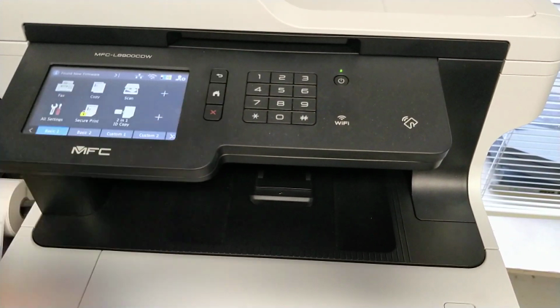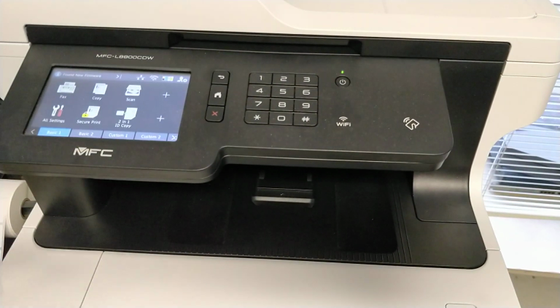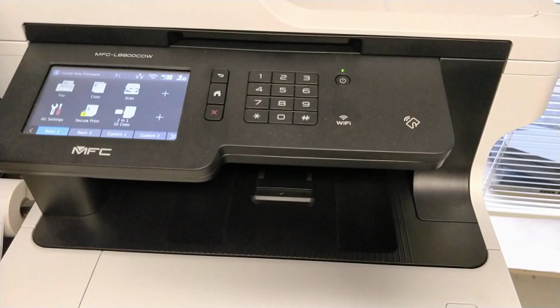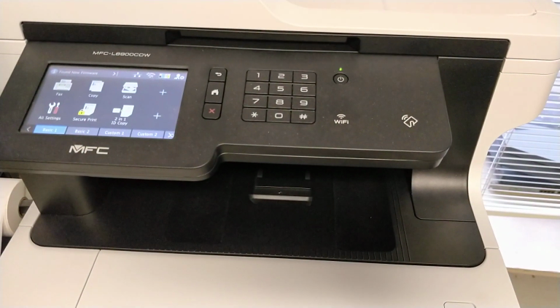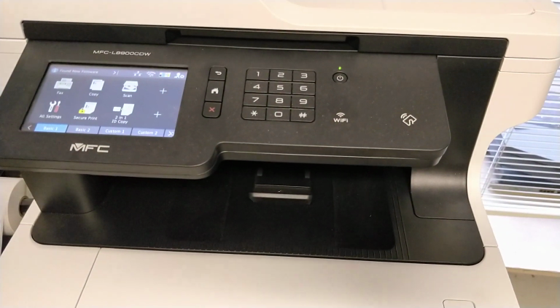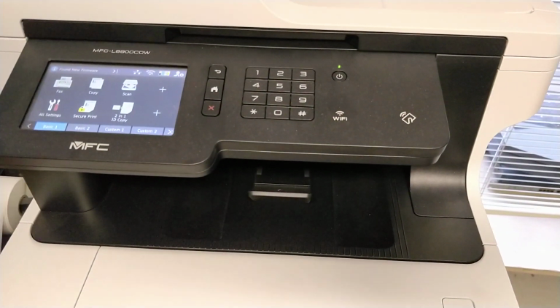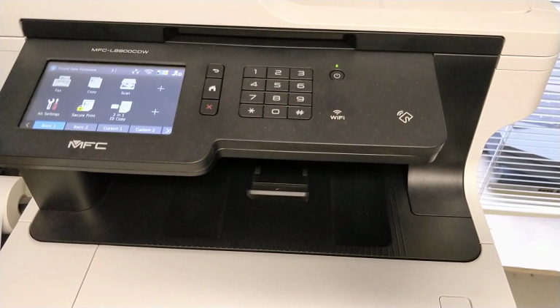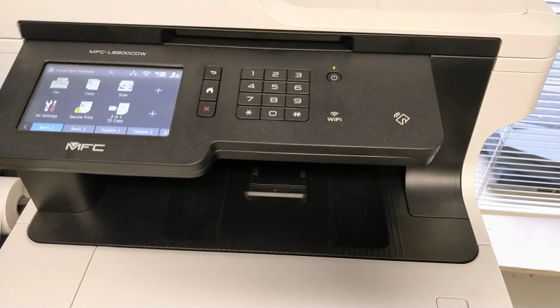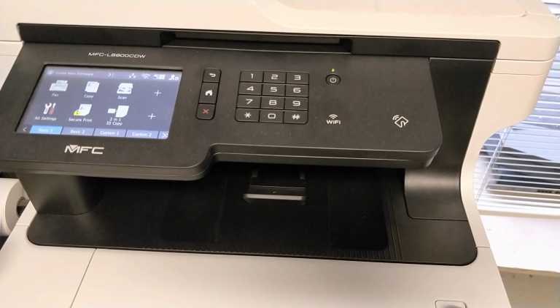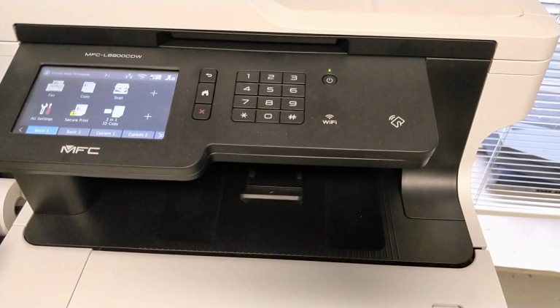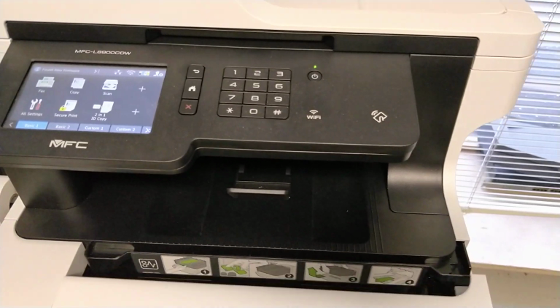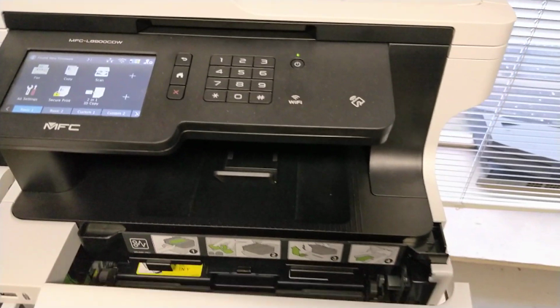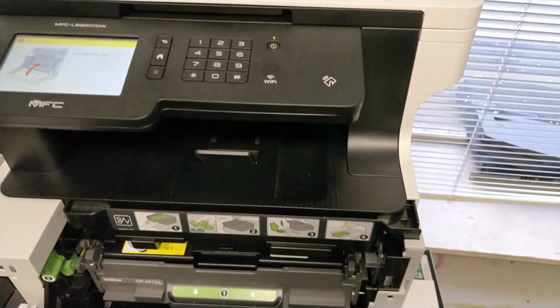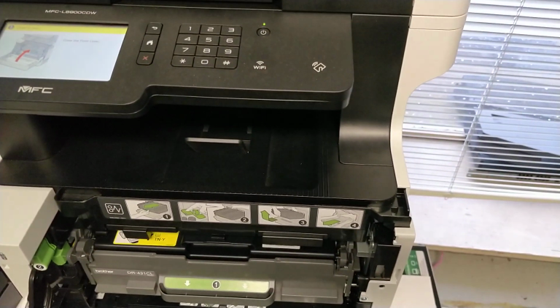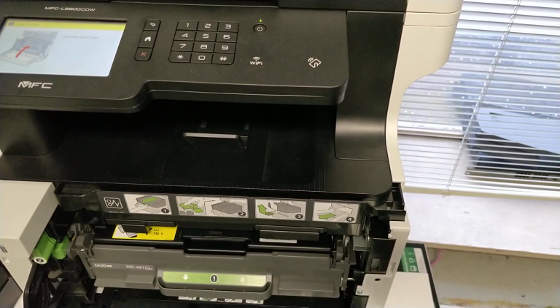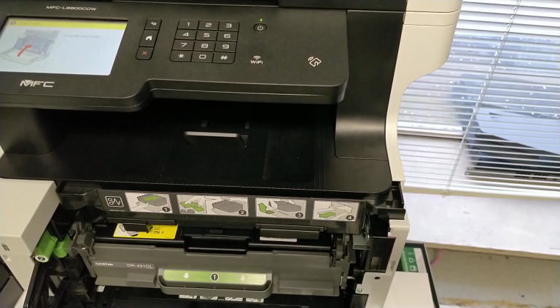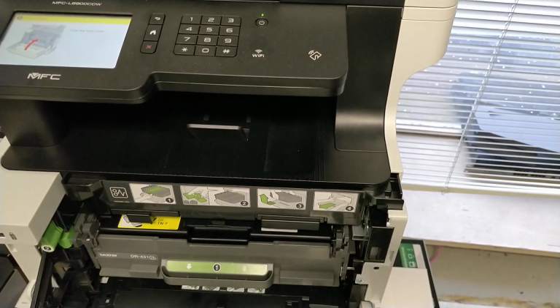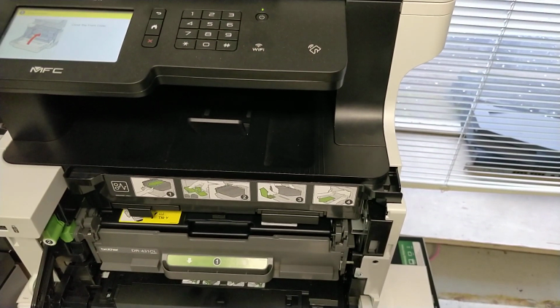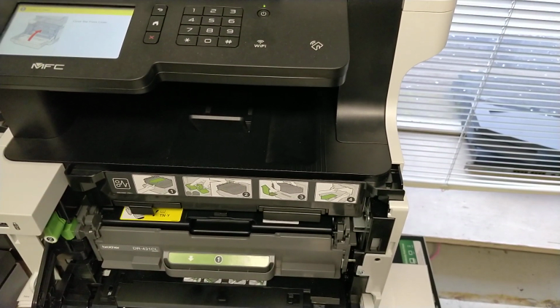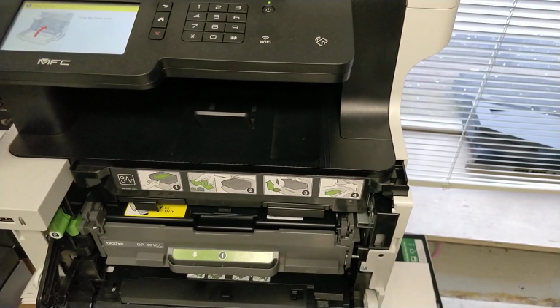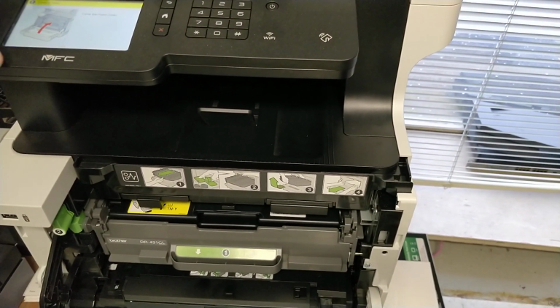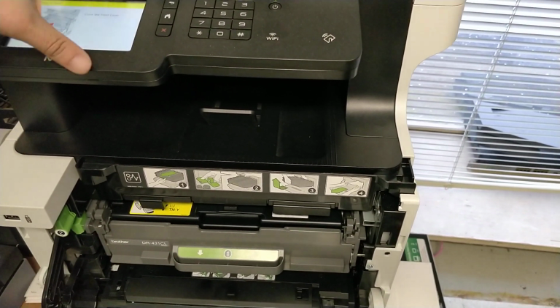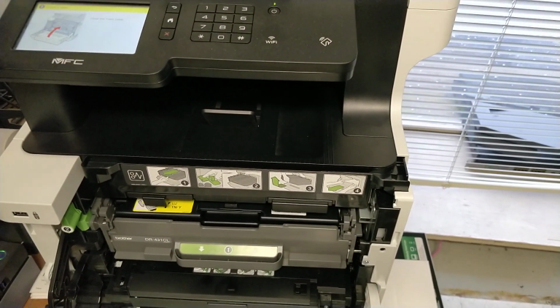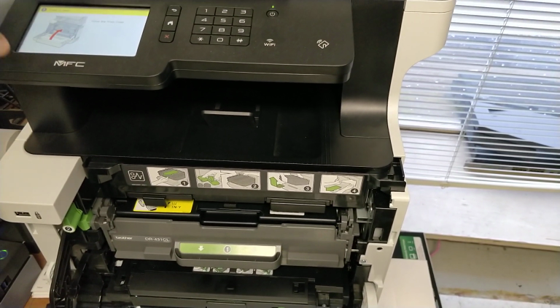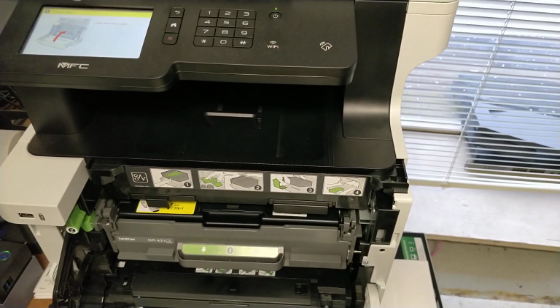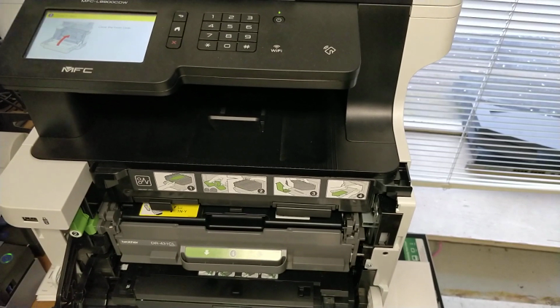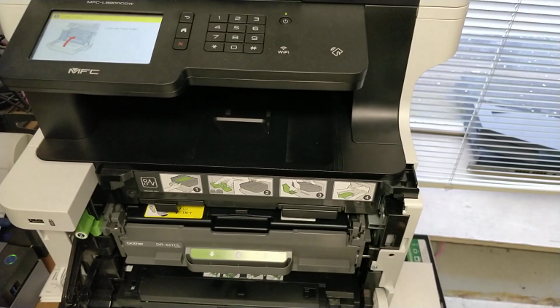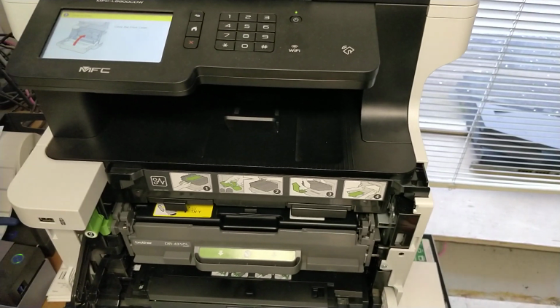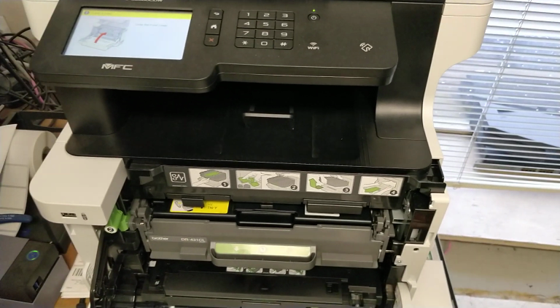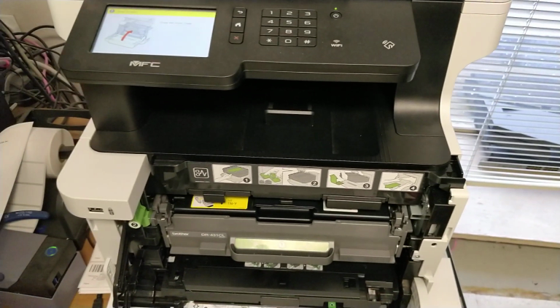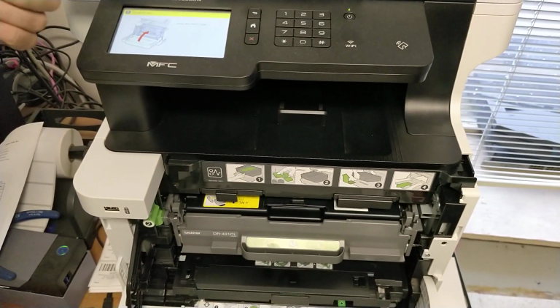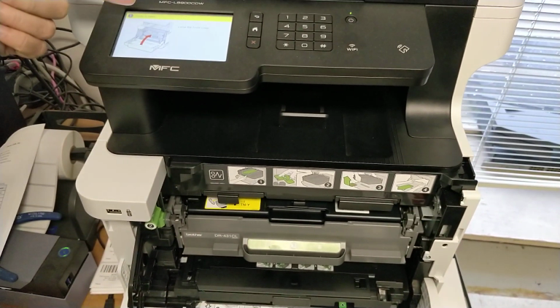To reset the toner cartridge, first open the front cover until you see the message up here saying the cover is open.